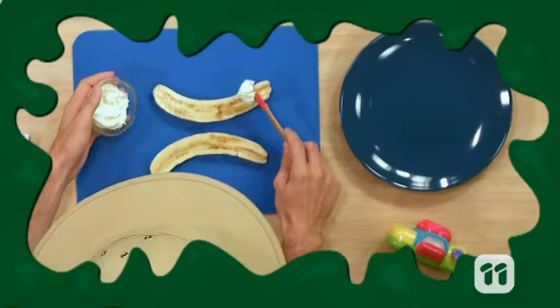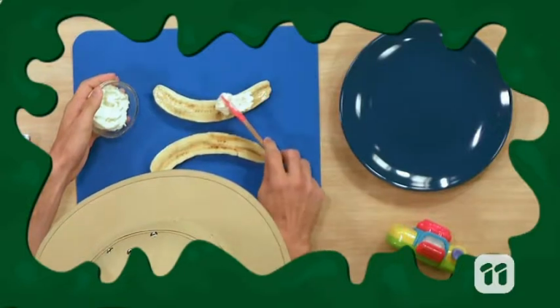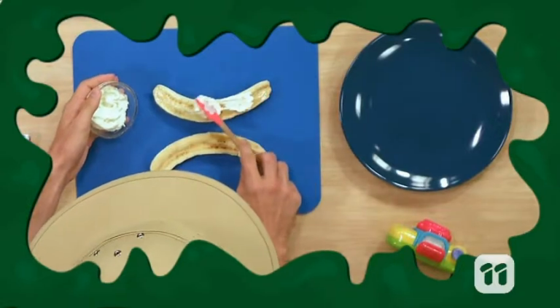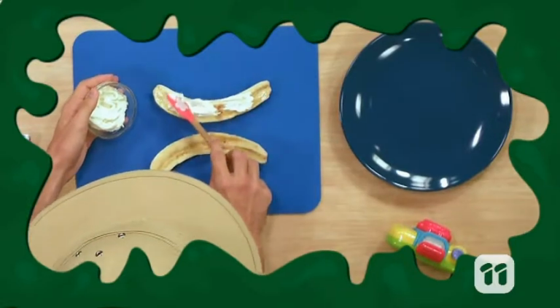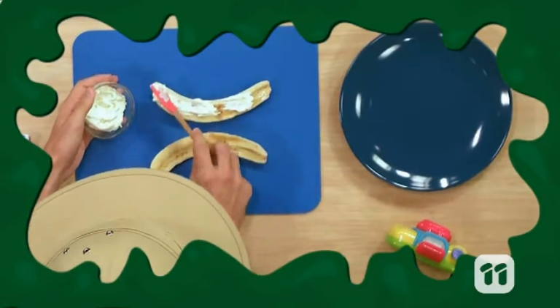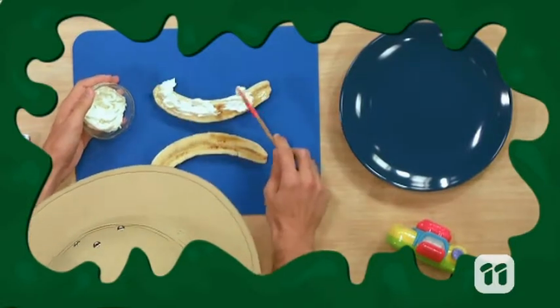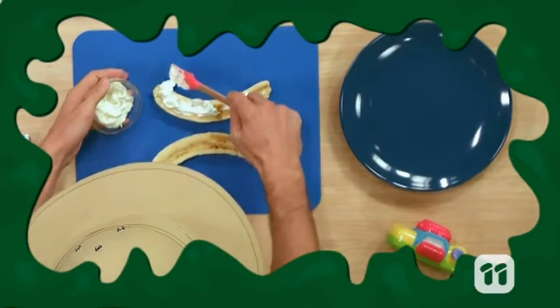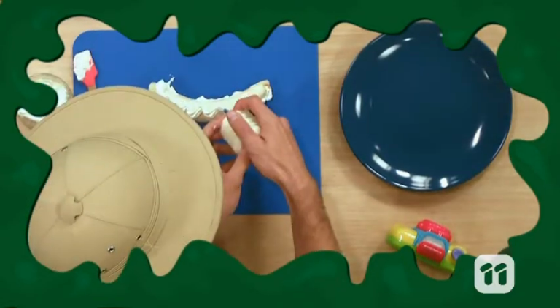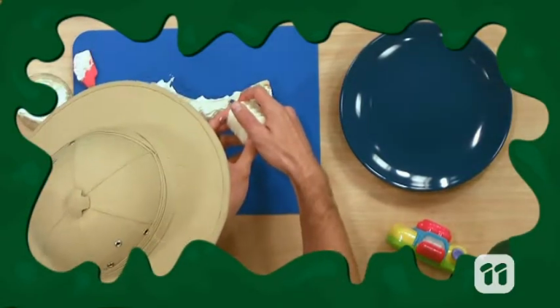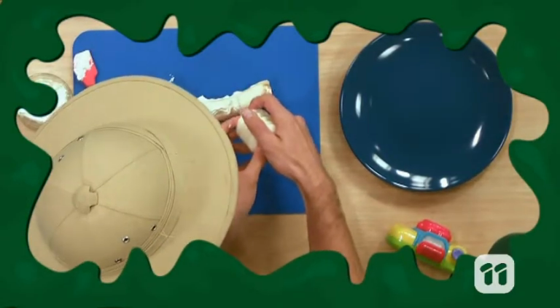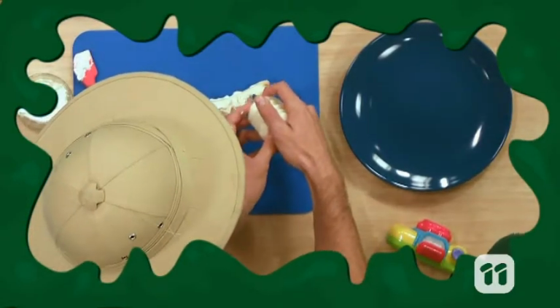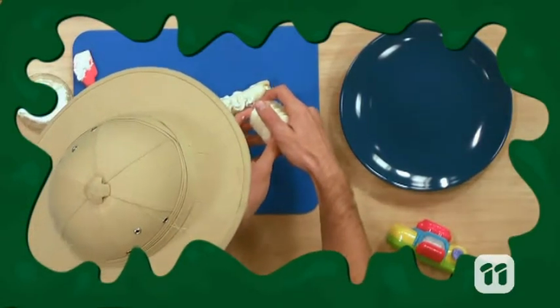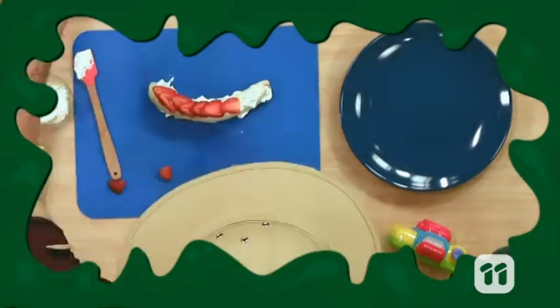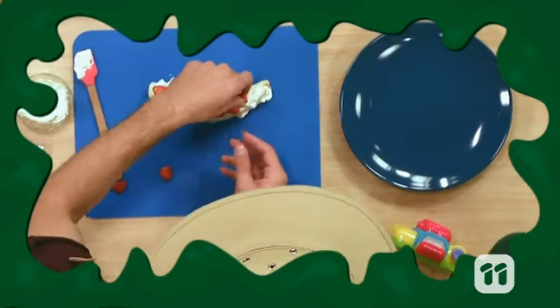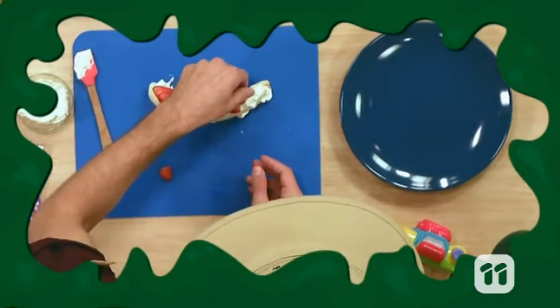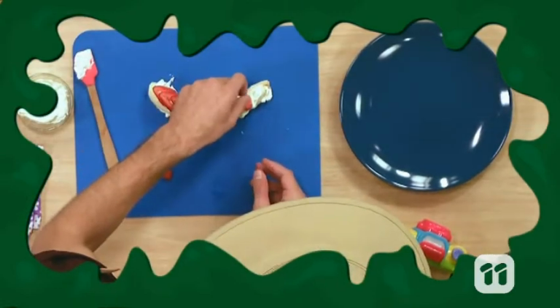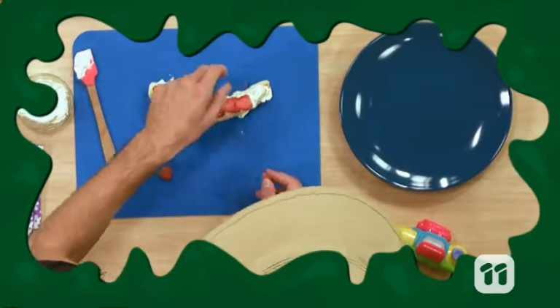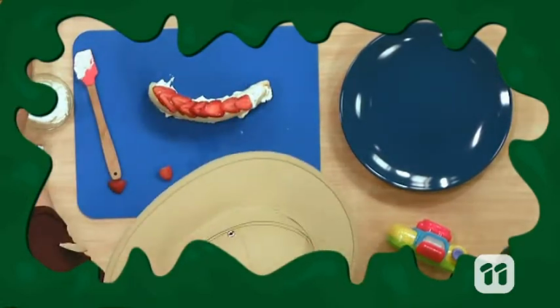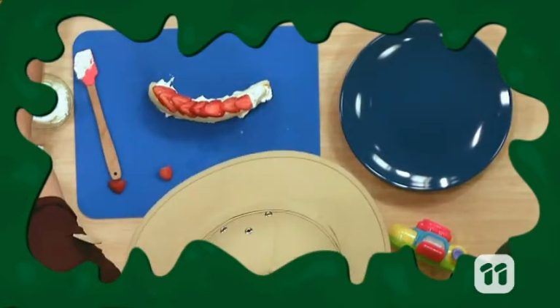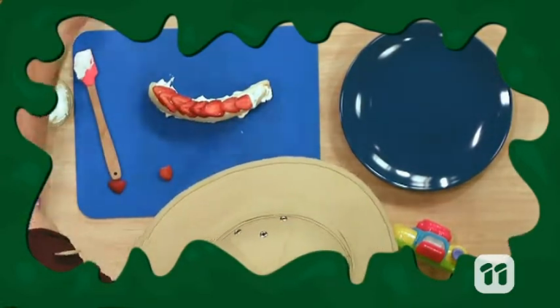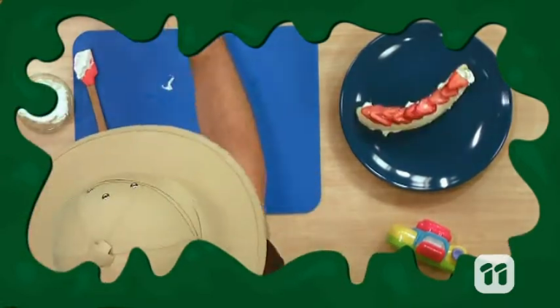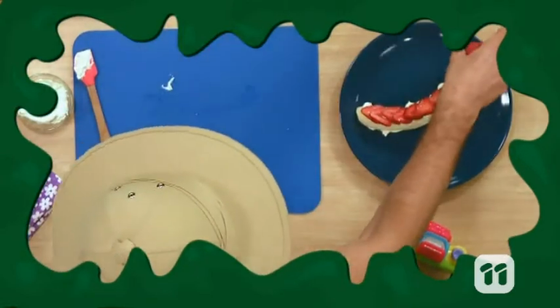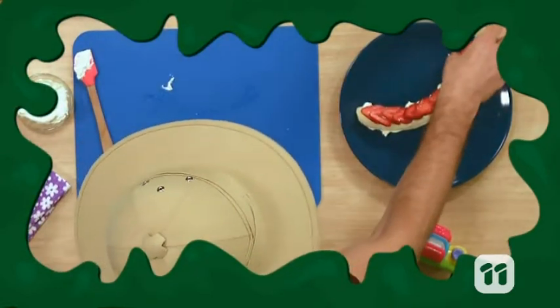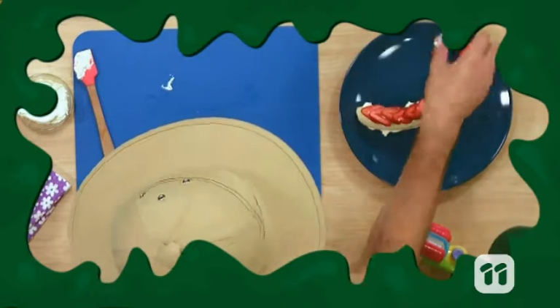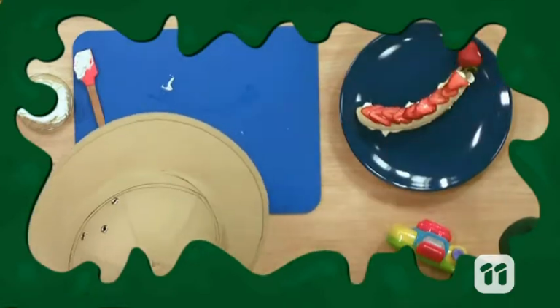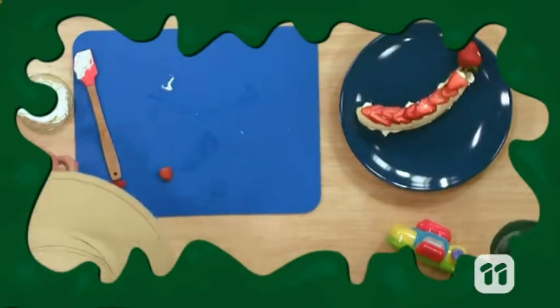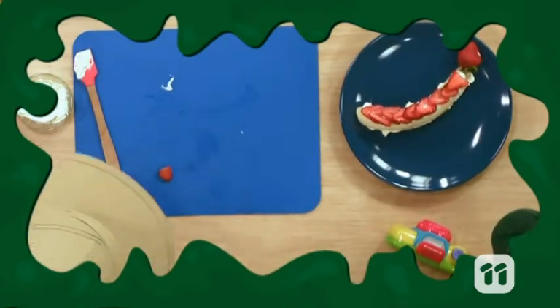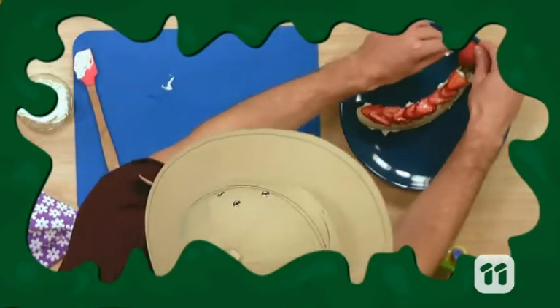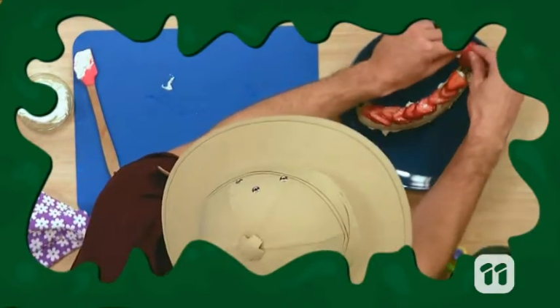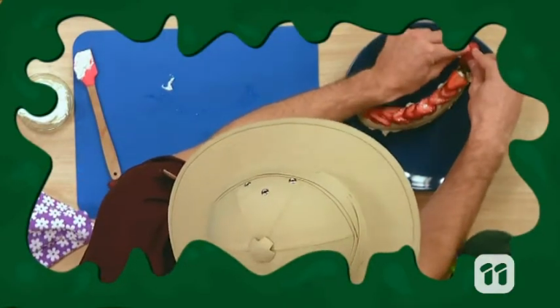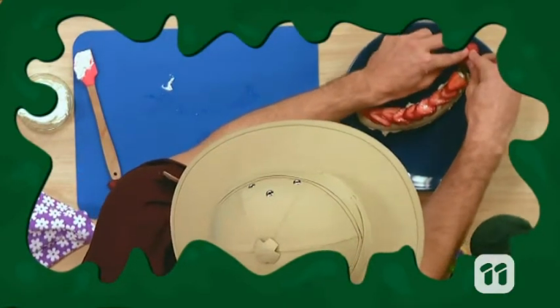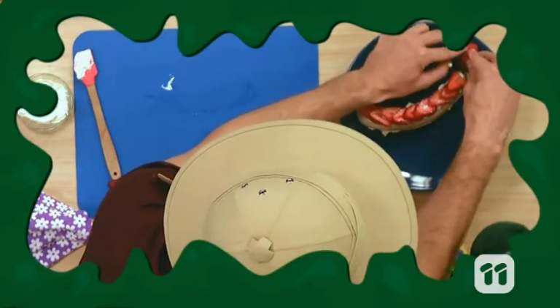First spread some cream in between your banana, then some more on top. Place down your strawberry pieces for the scales, then place a strawberry up the top for the head, with two chocolate drops for the eyes.